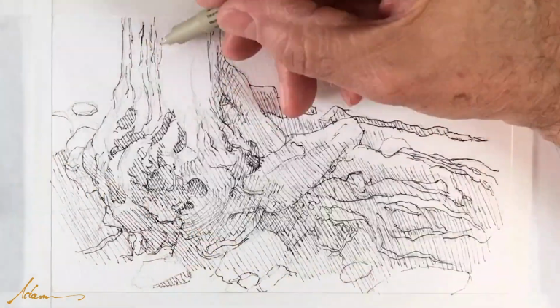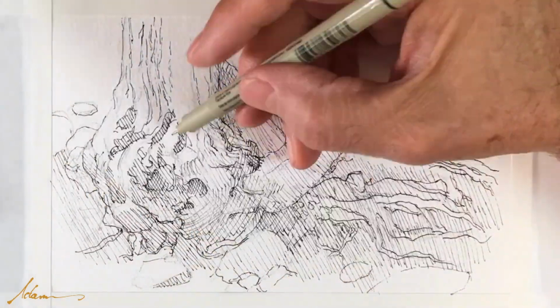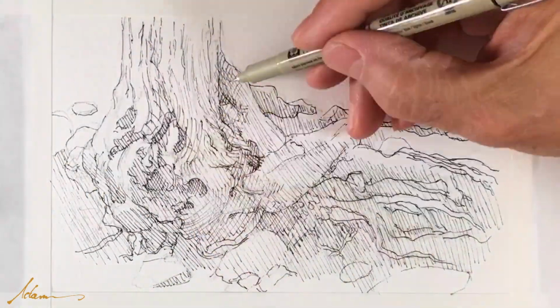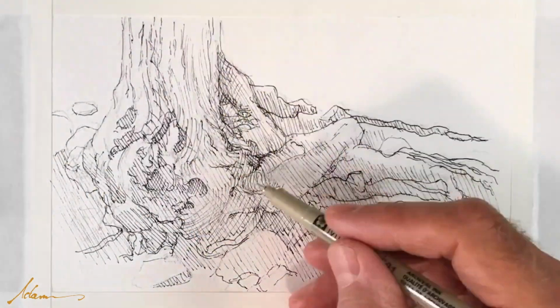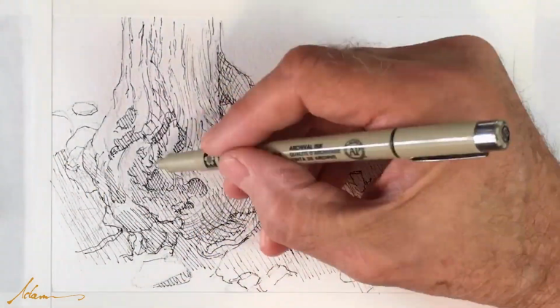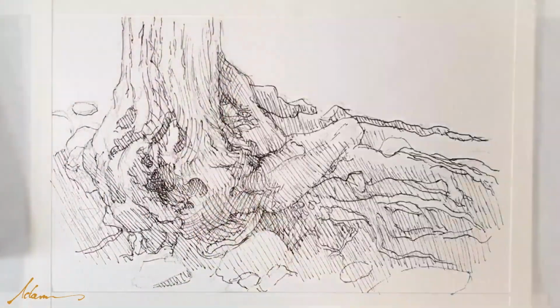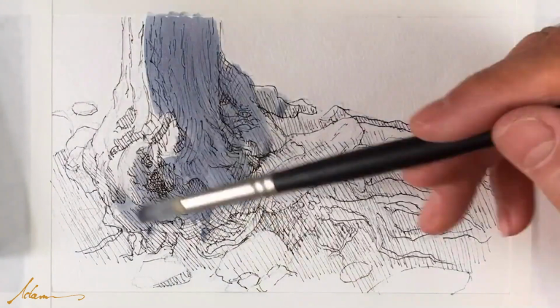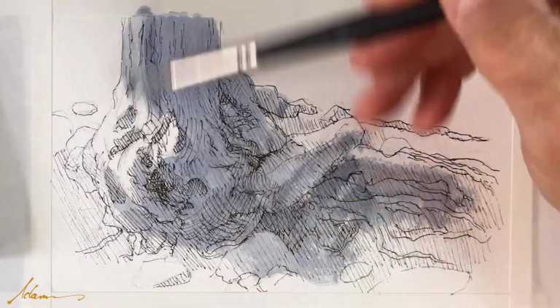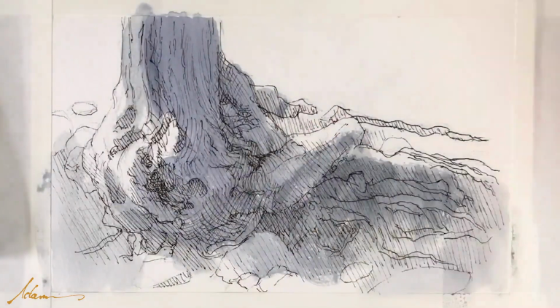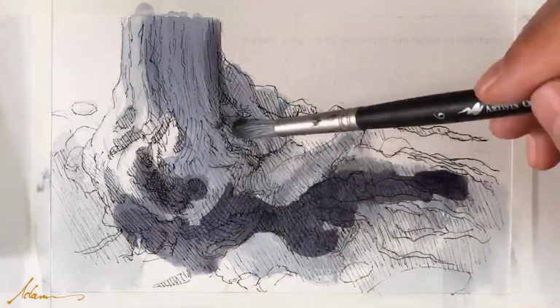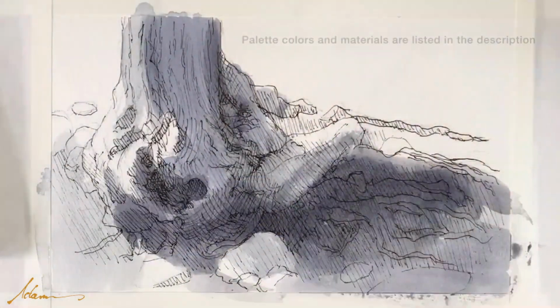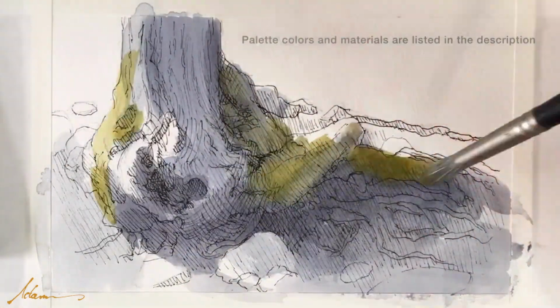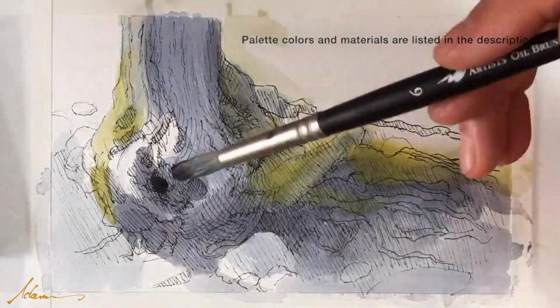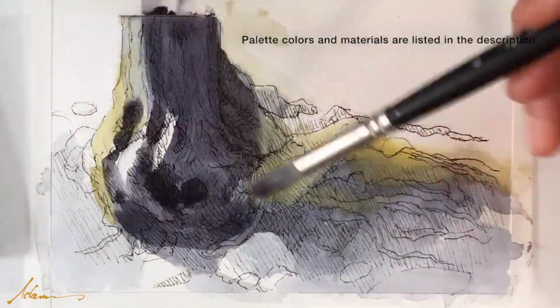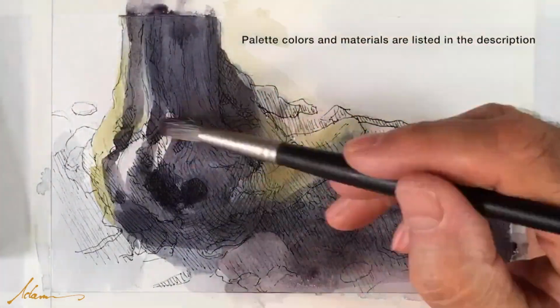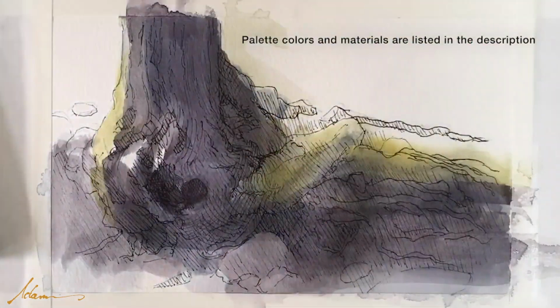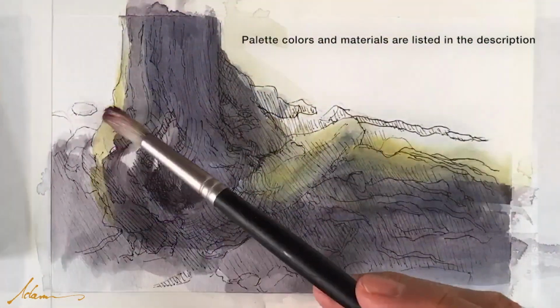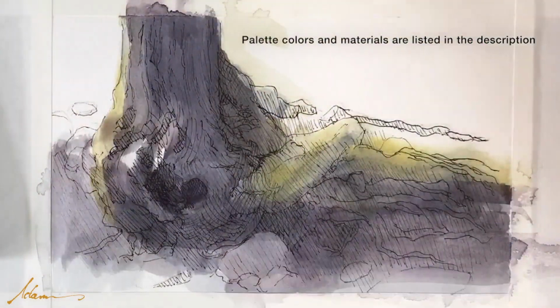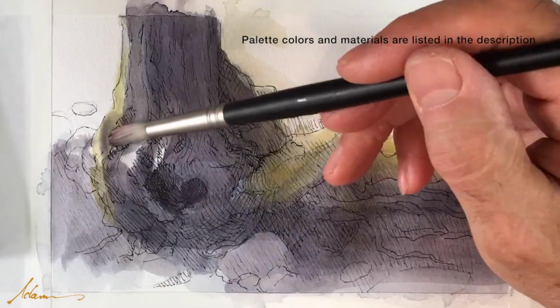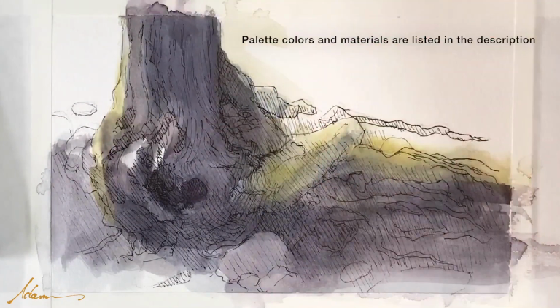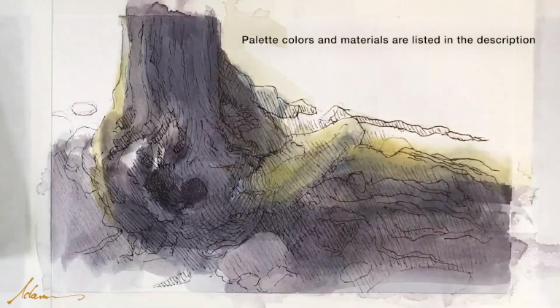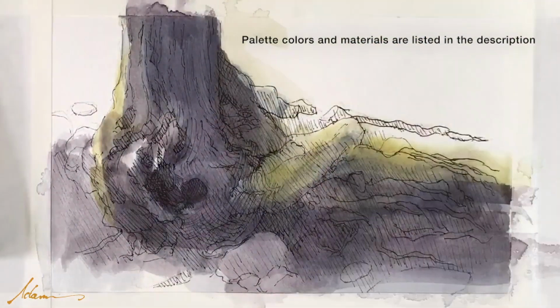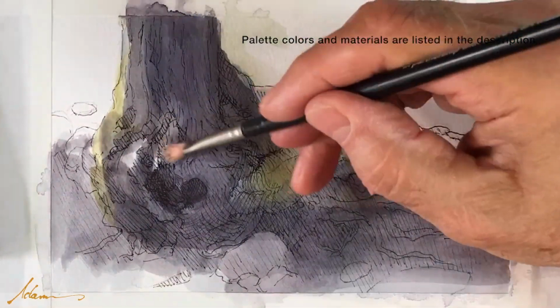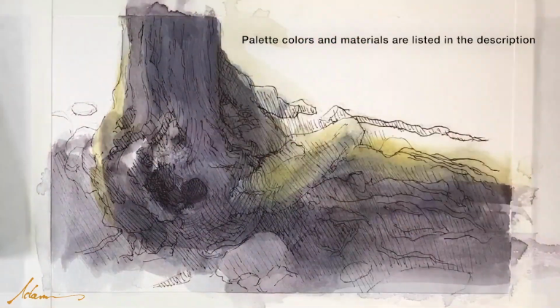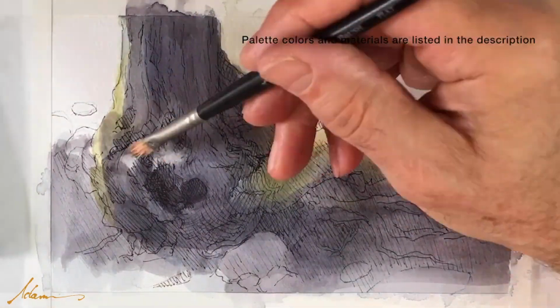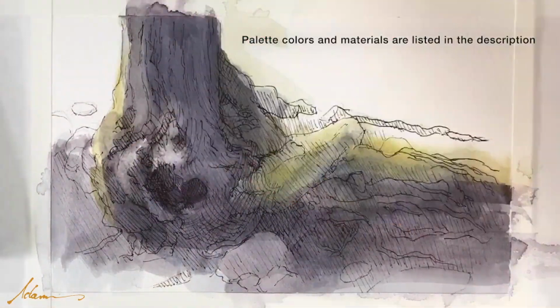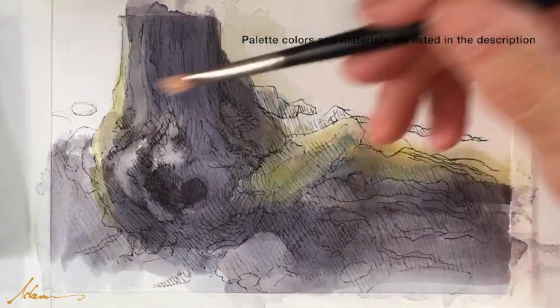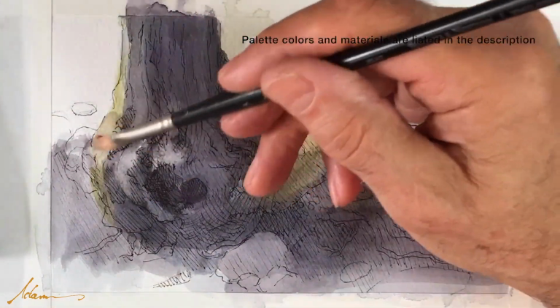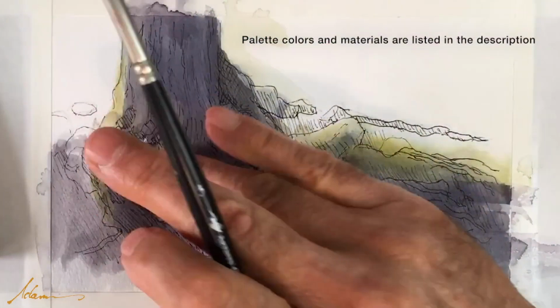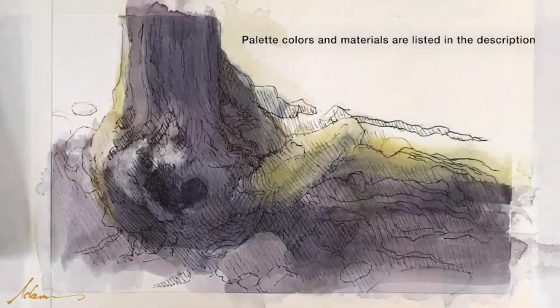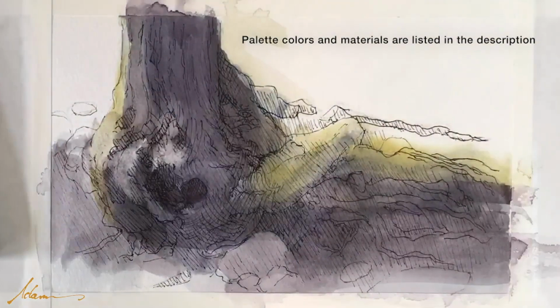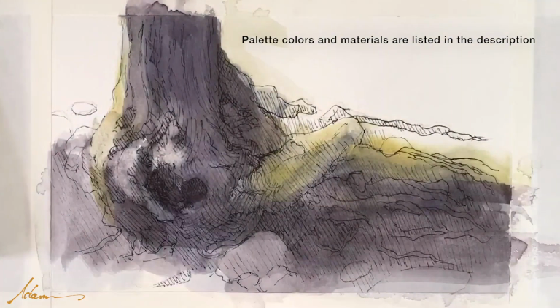Then we go in with some watercolor. I'm using a neutral palette — actually grays — again trying to get that ancient feel of this old tree.